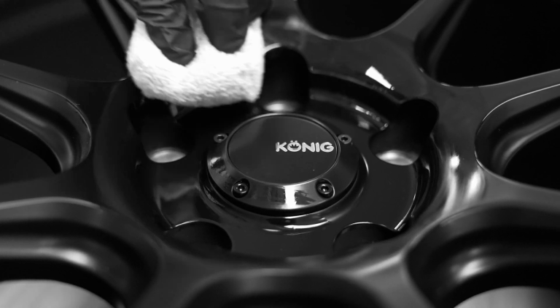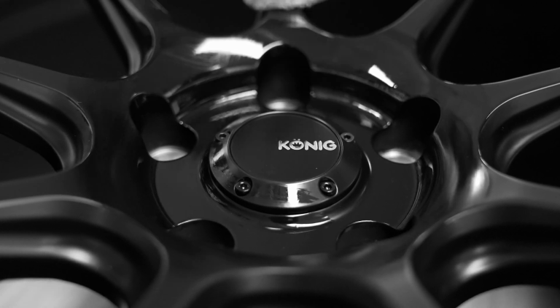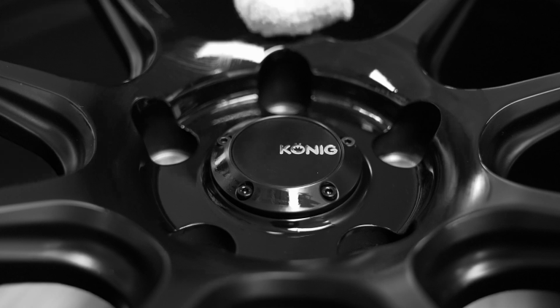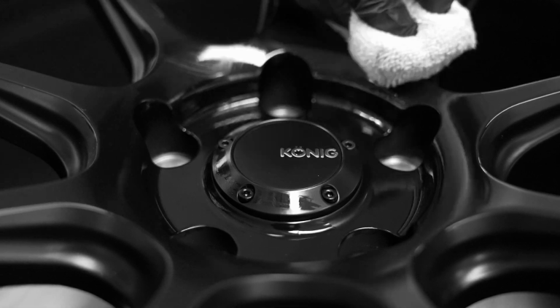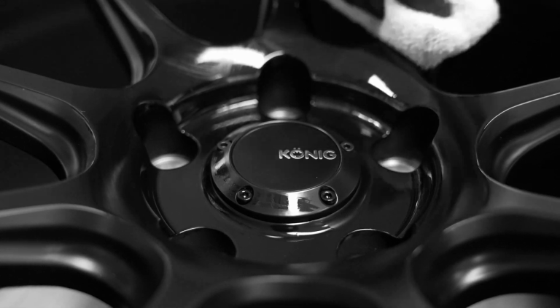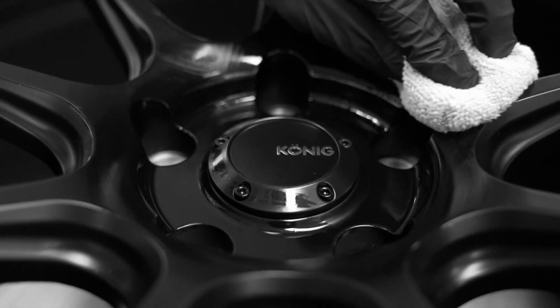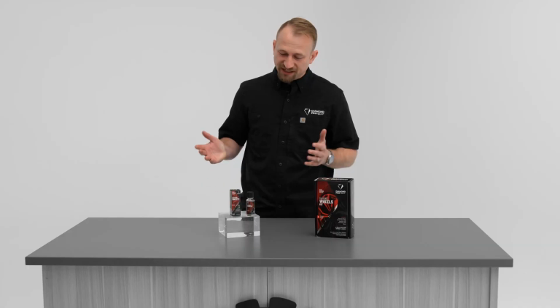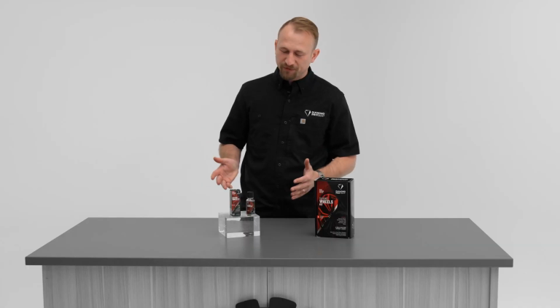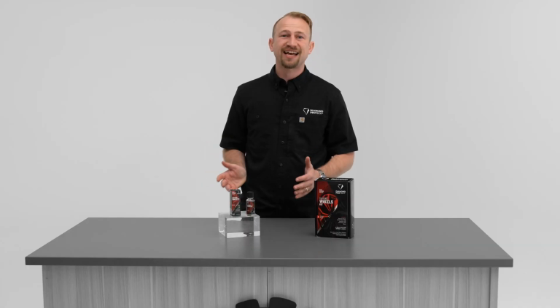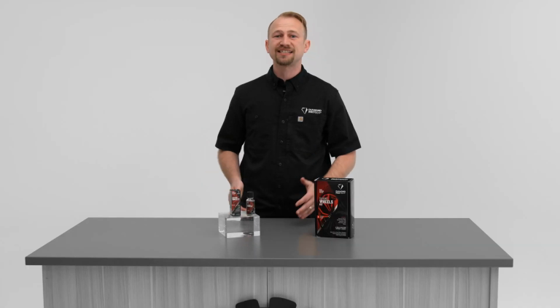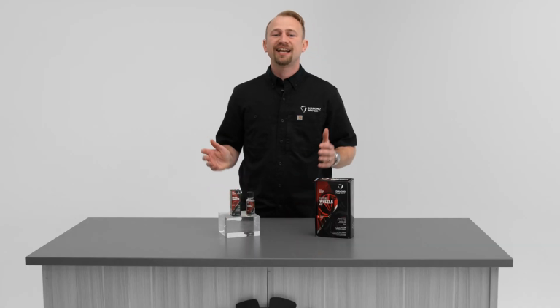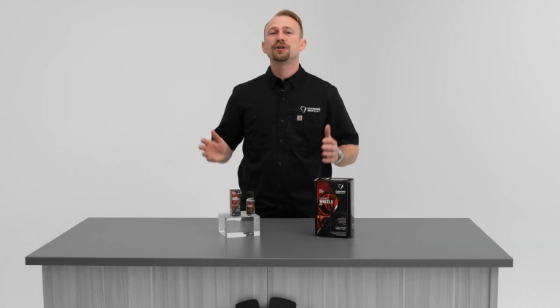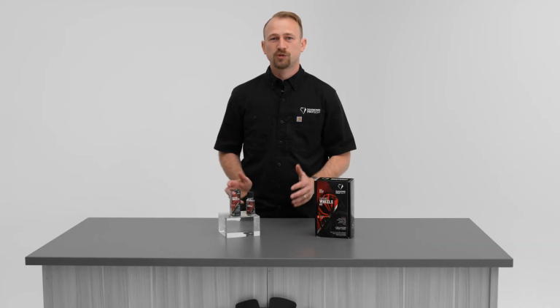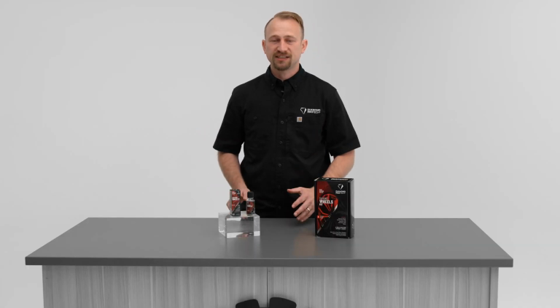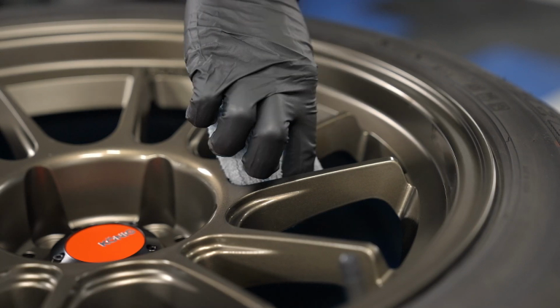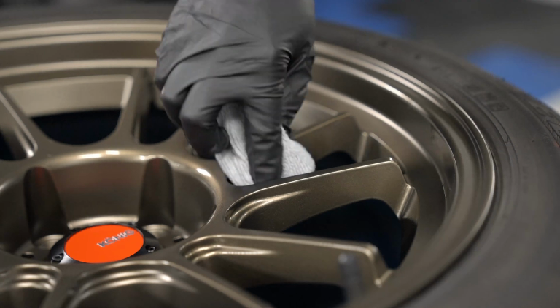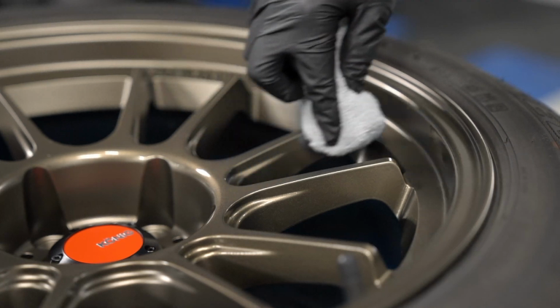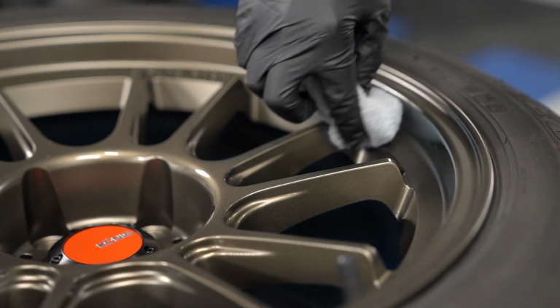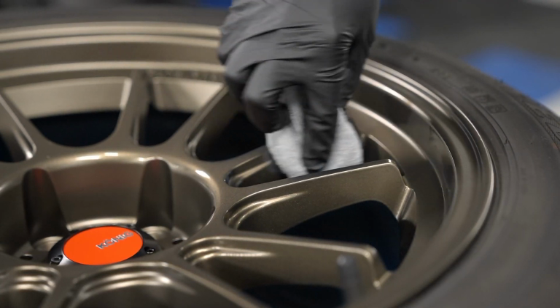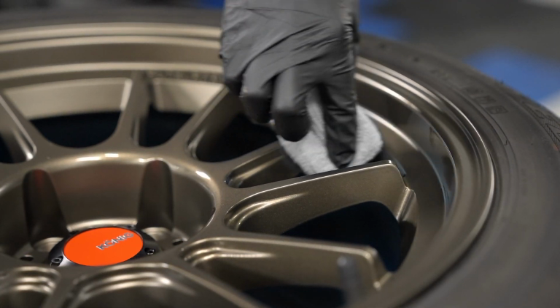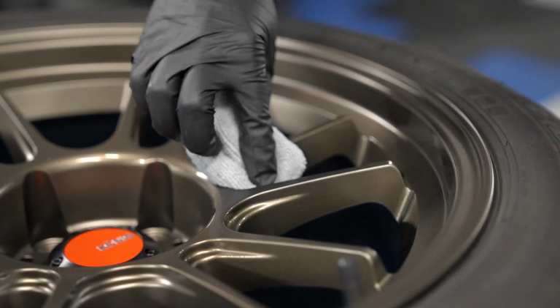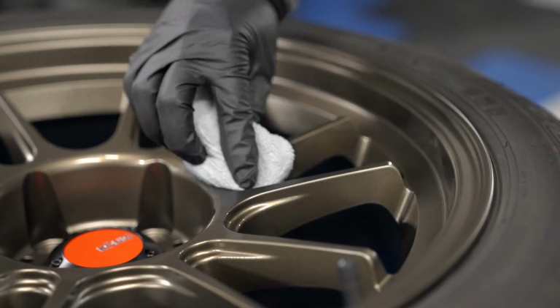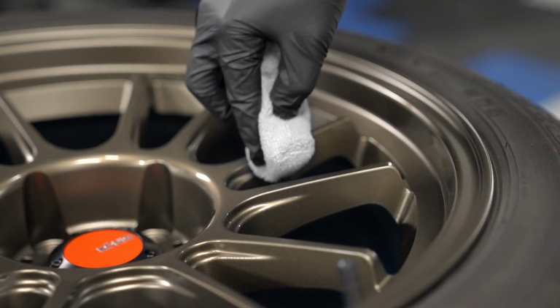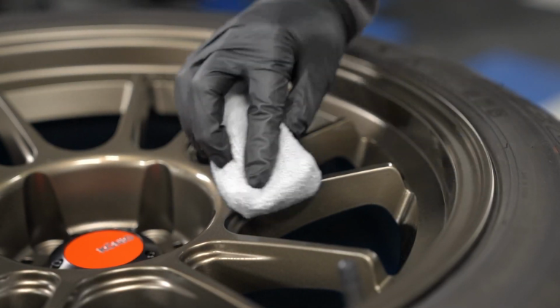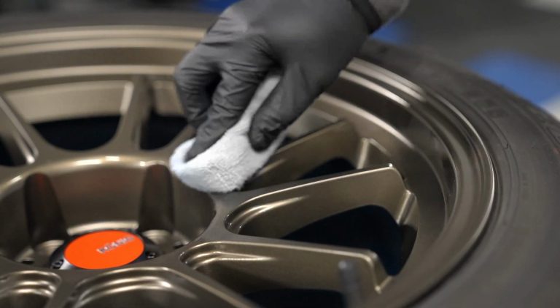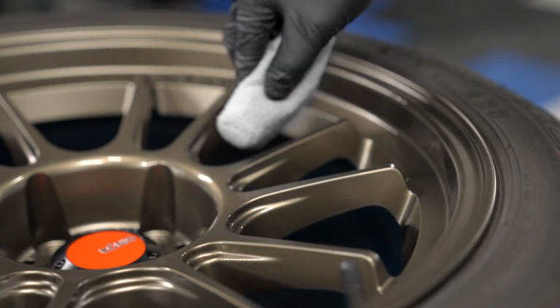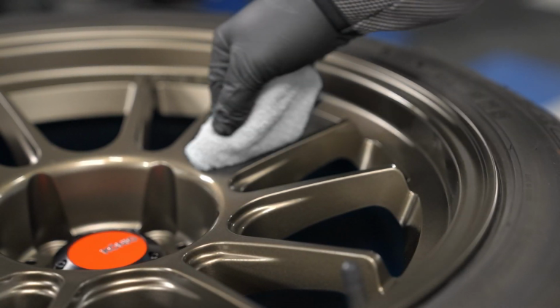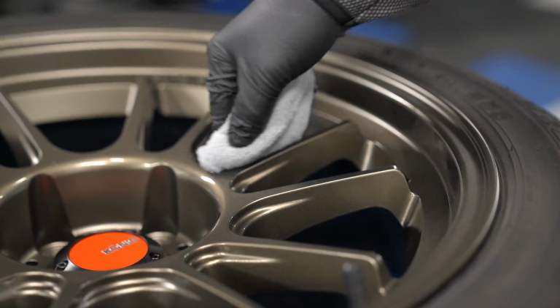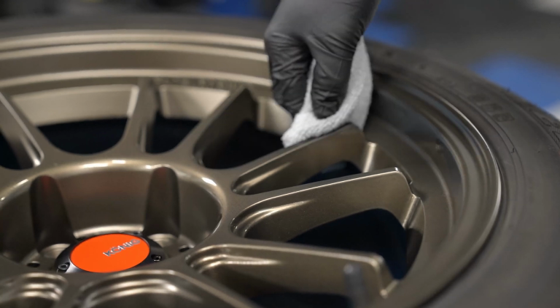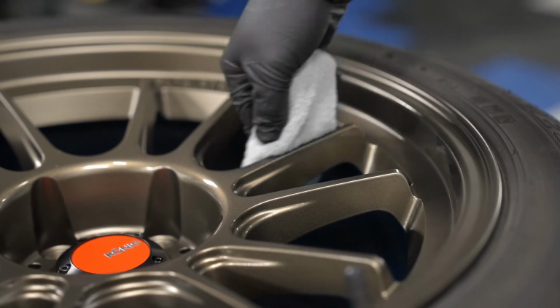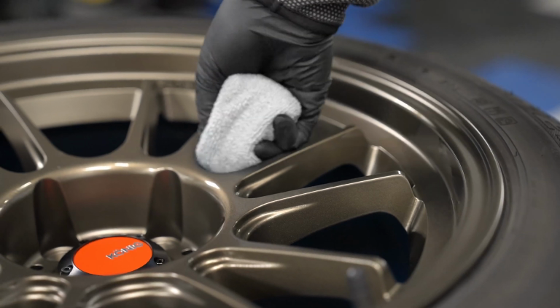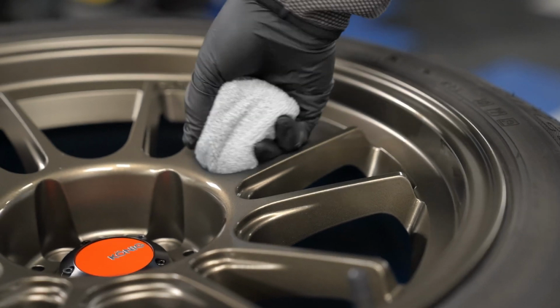Diamond Wheels was originally developed for satellites and outer space. Diamond Wheels fixates on protection, corrosion resistance, and ease of cleaning your wheels and rims.